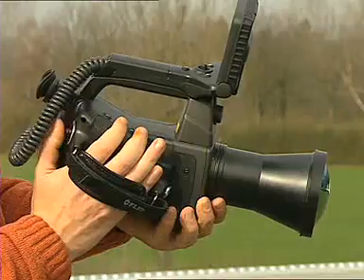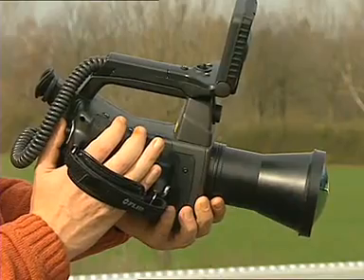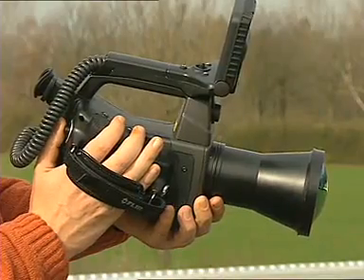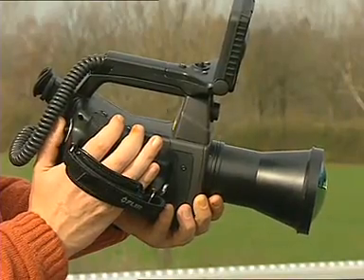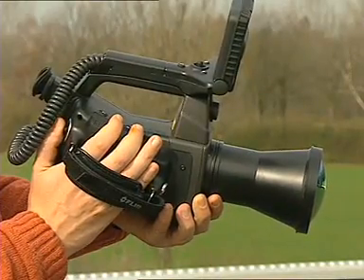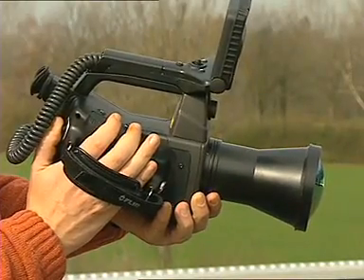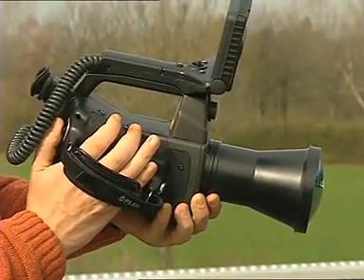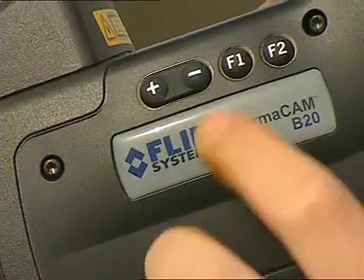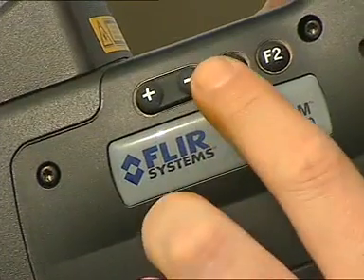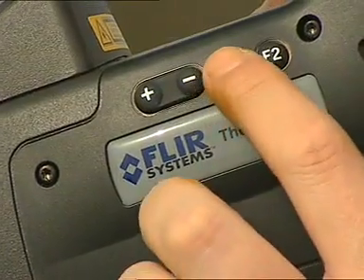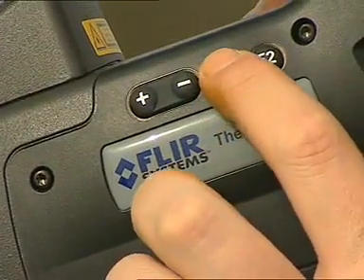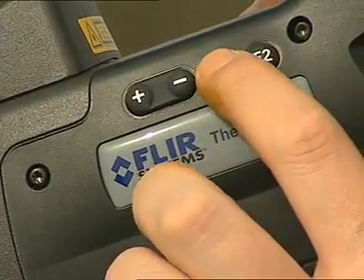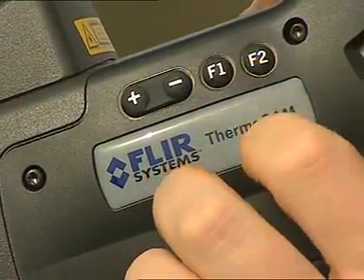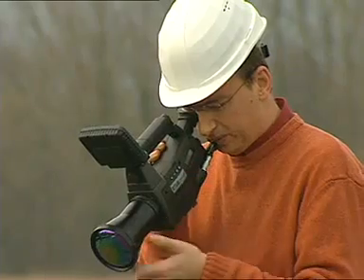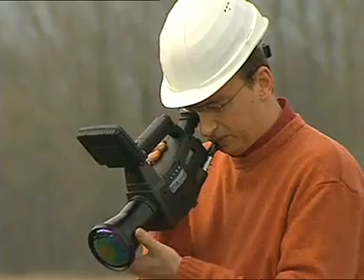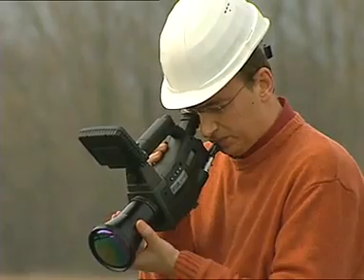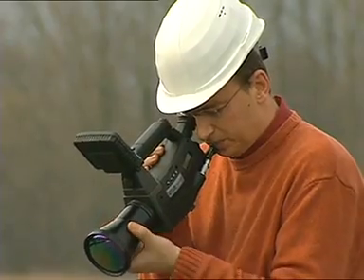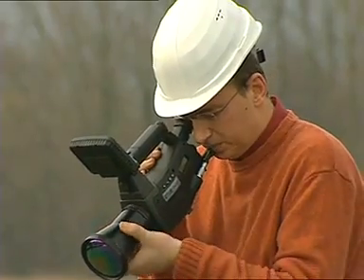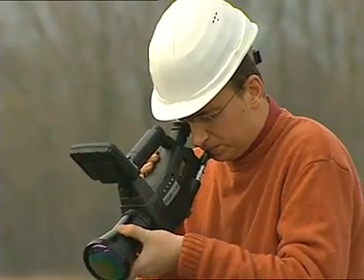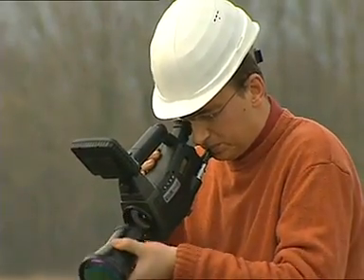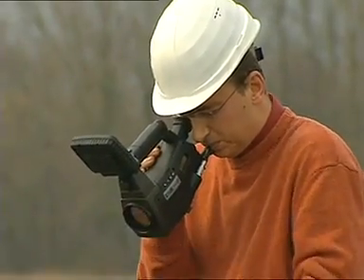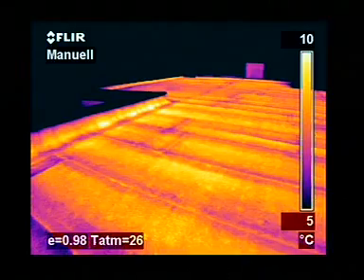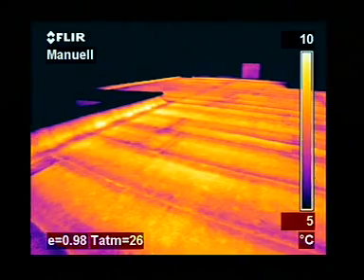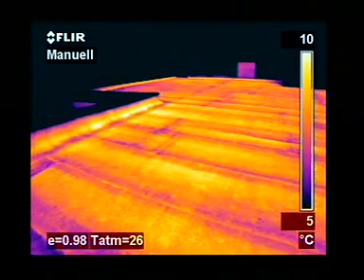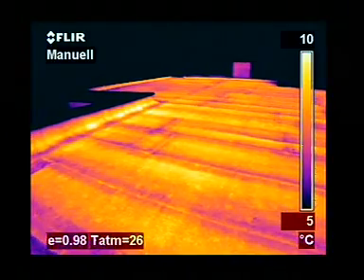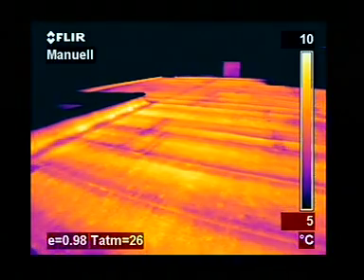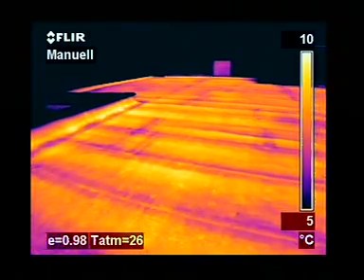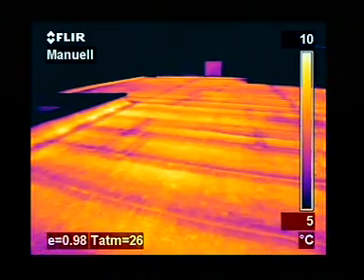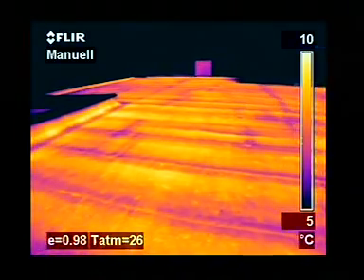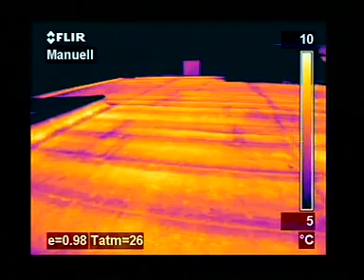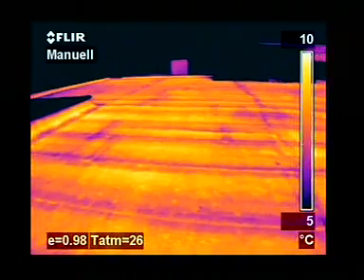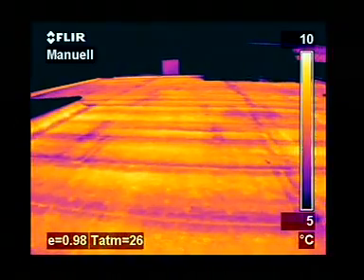The Thermacam B-20 is very easy to handle. The control buttons are right at your fingertips. Lenses are easily interchangeable to adapt the camera to the most demanding building applications.